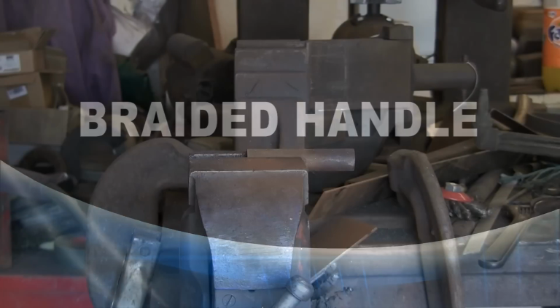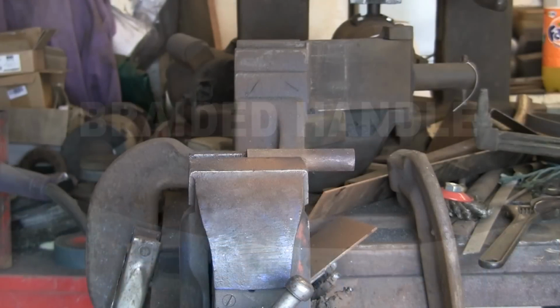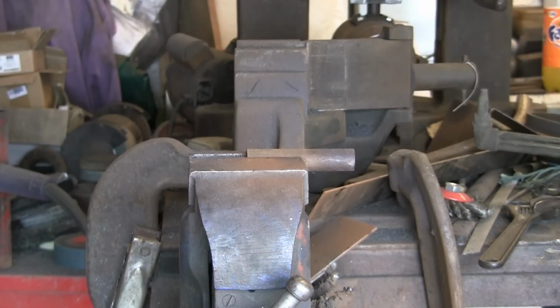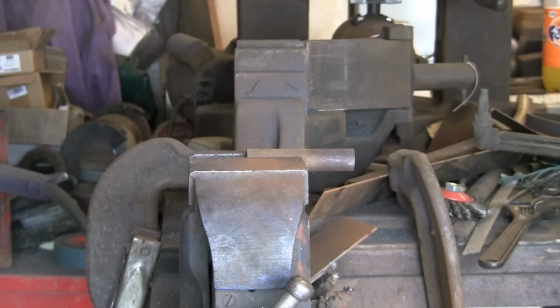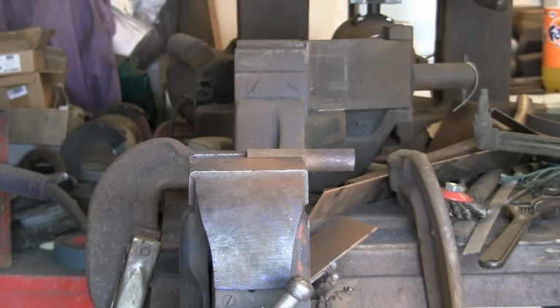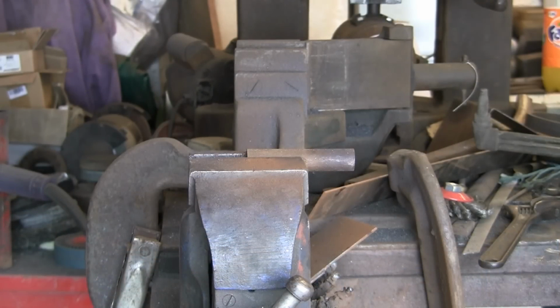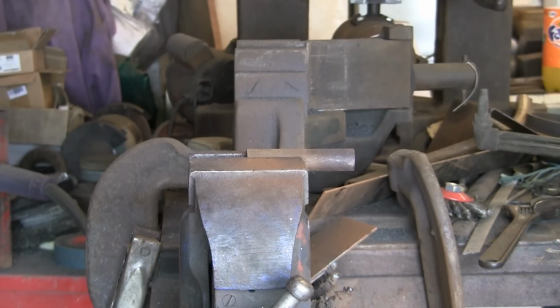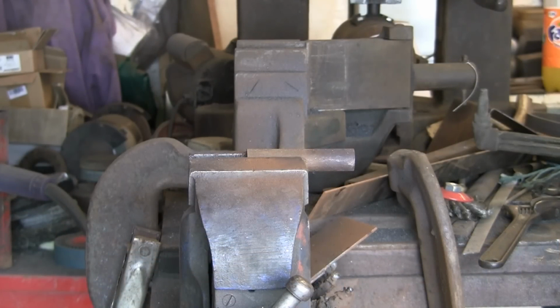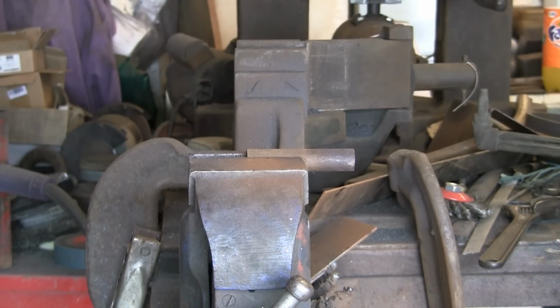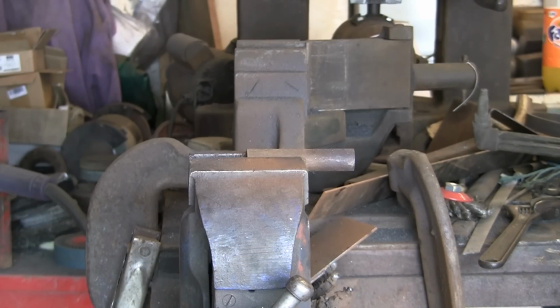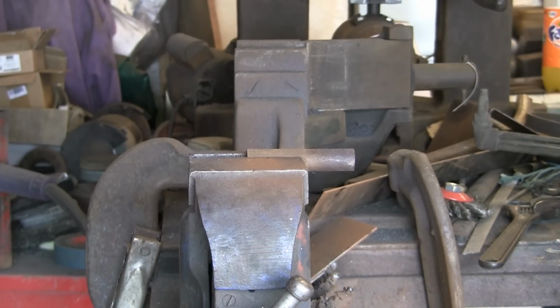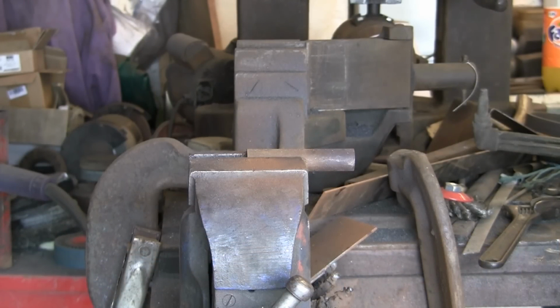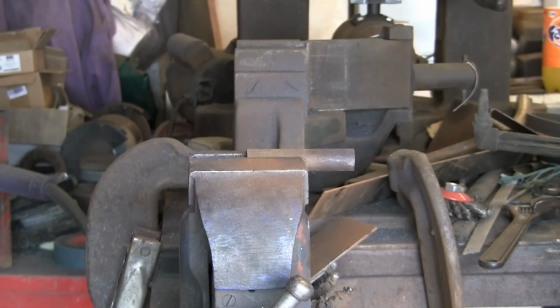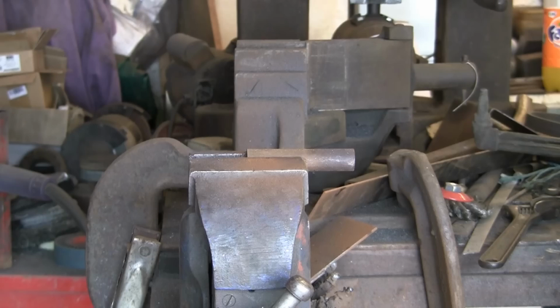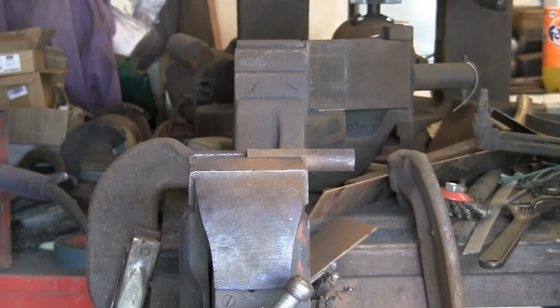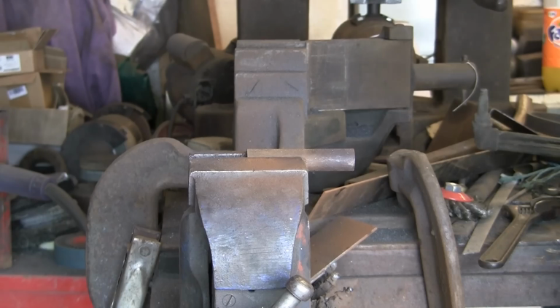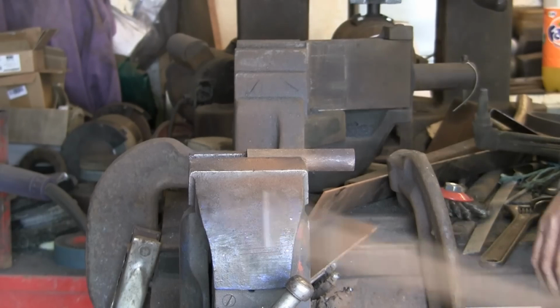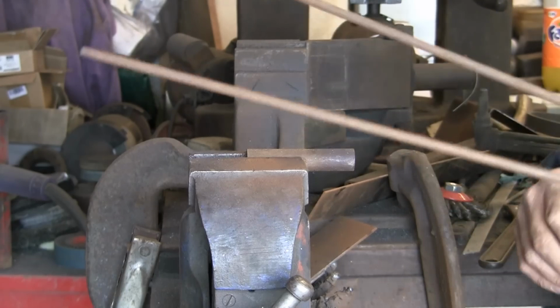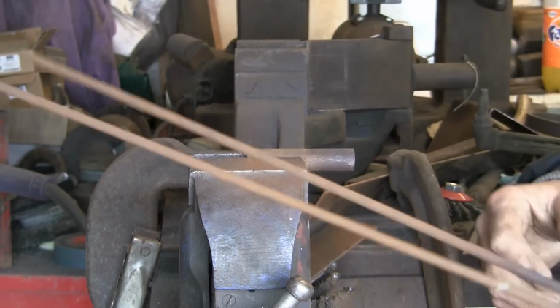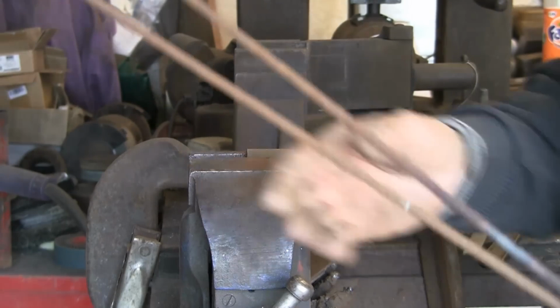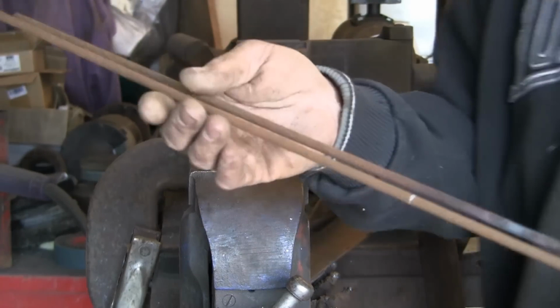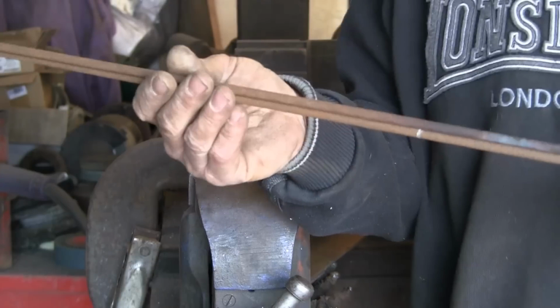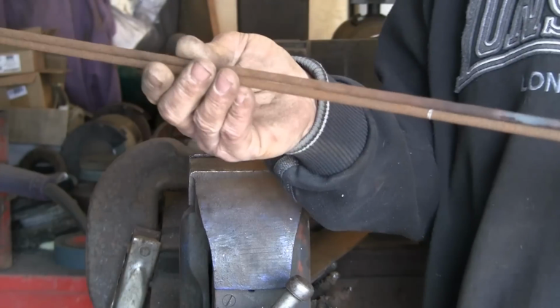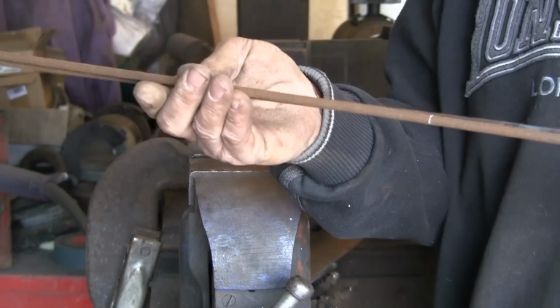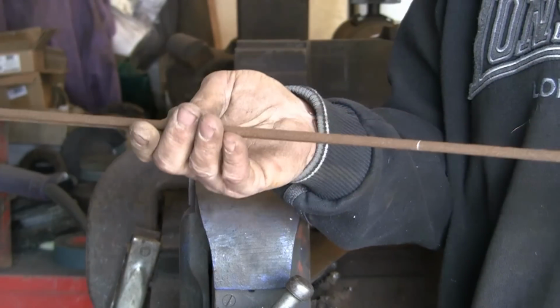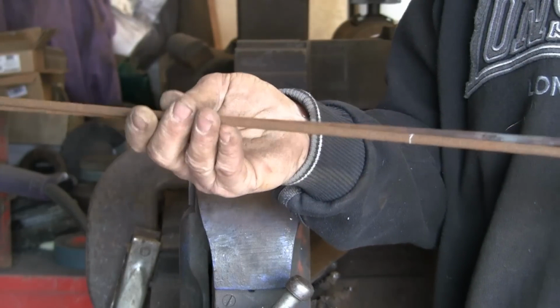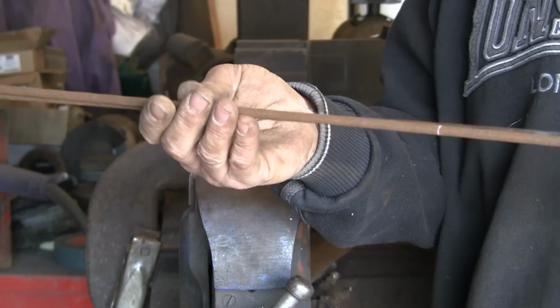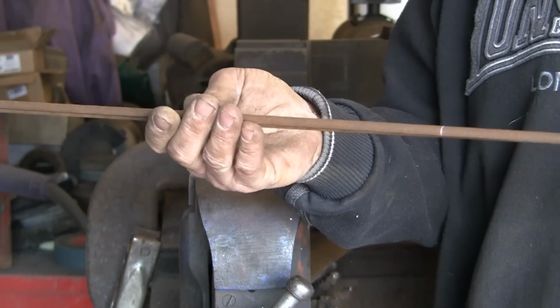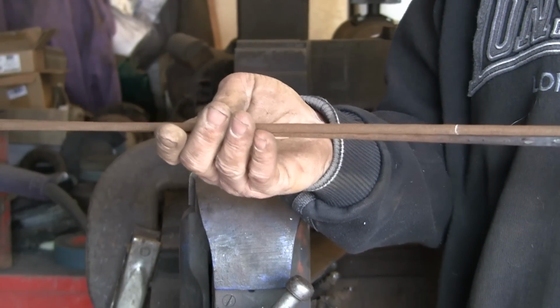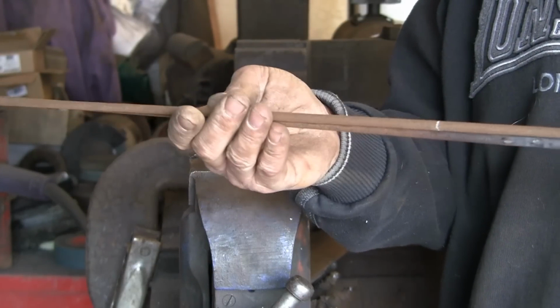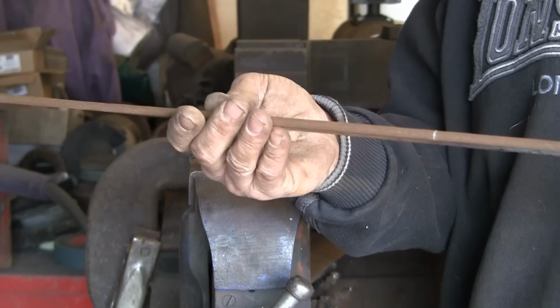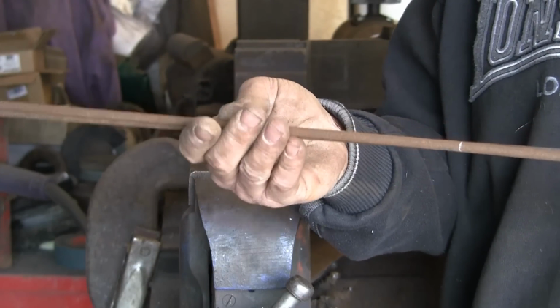Hi guys, today I'm going to attempt a braided handle. I've never done one before, but I've seen them on other channels, so I'm going to give it a go. I'm going to start with this rusty old quarter-inch rod.